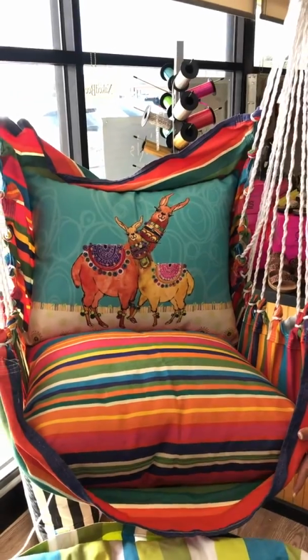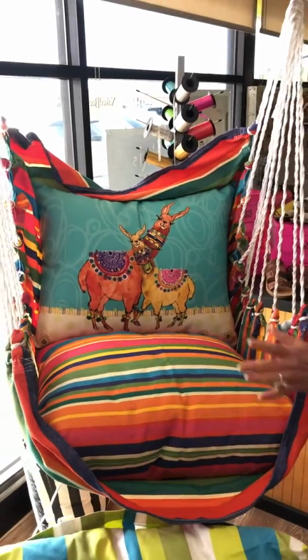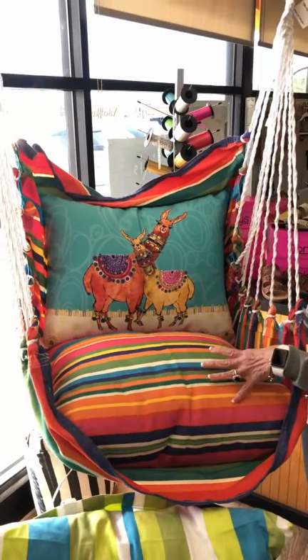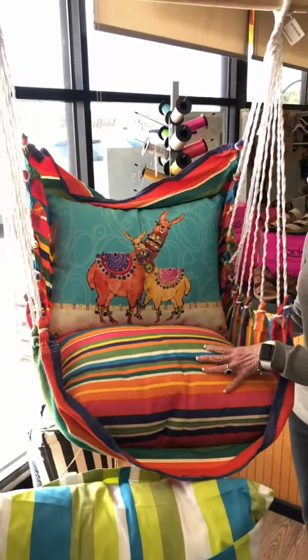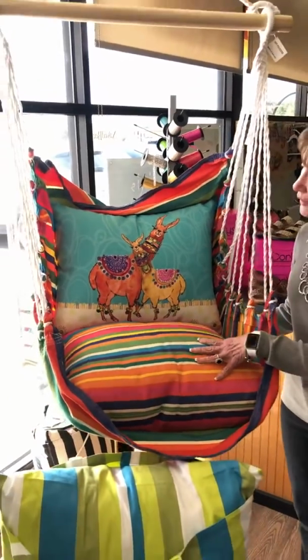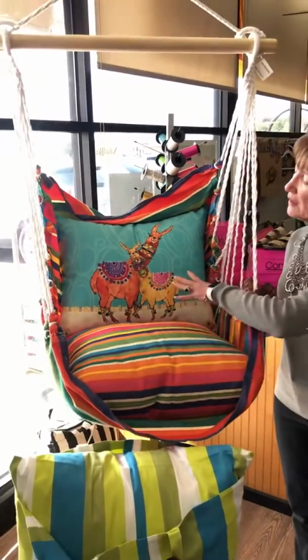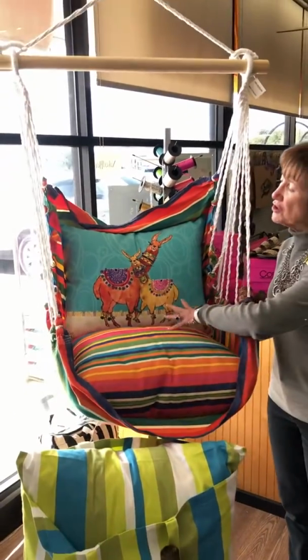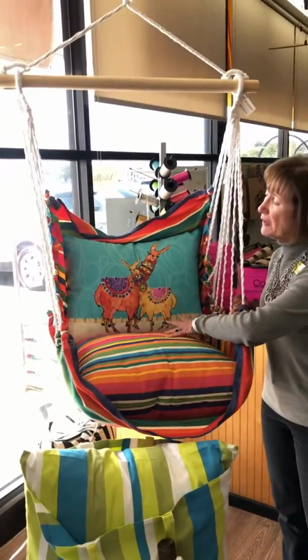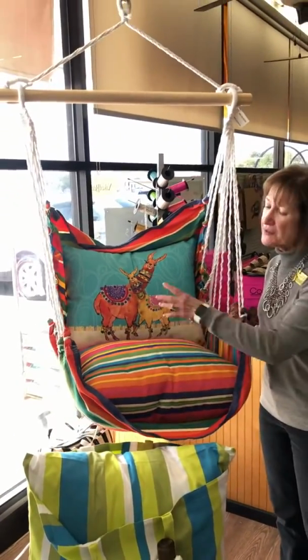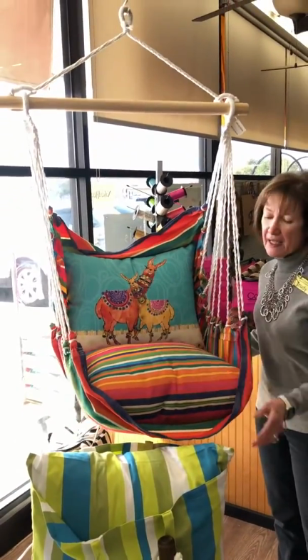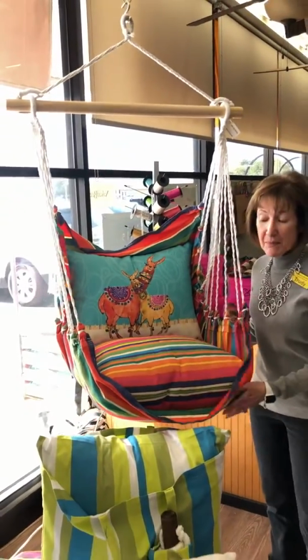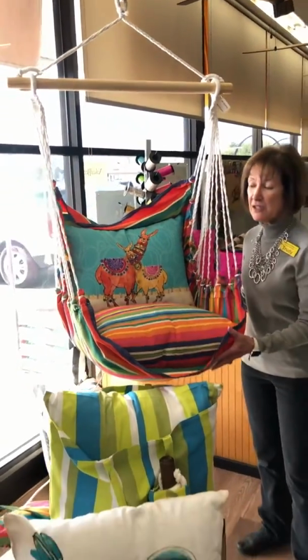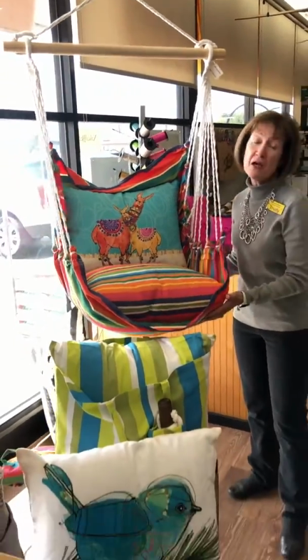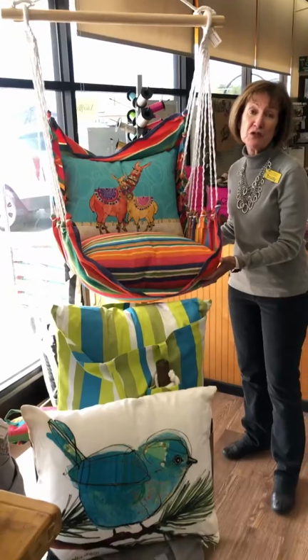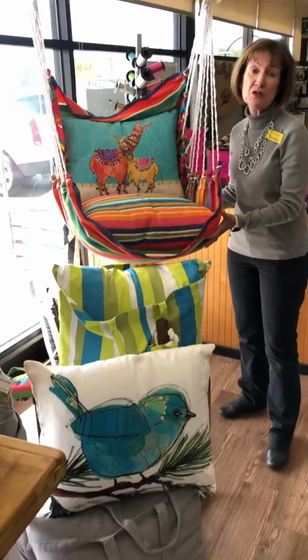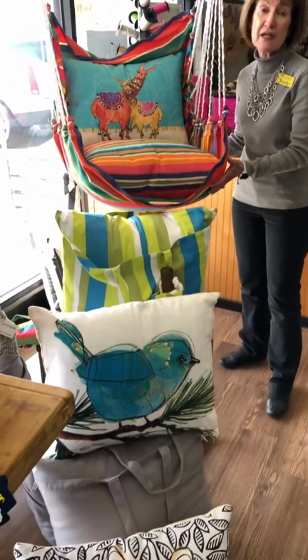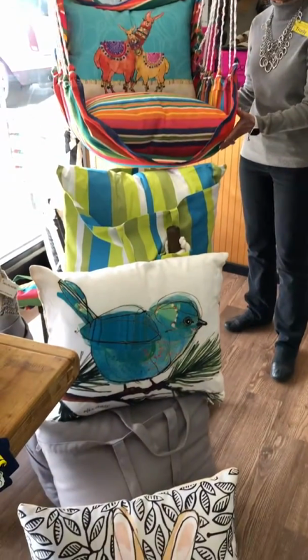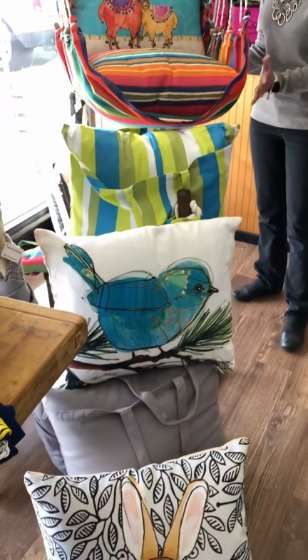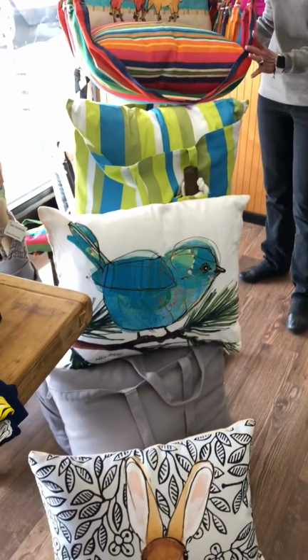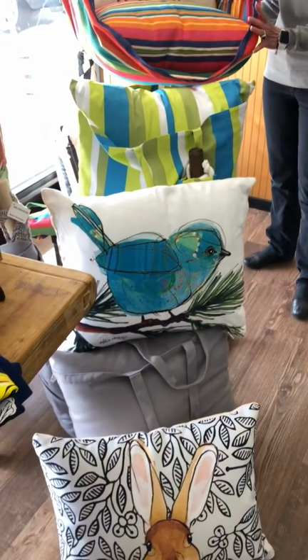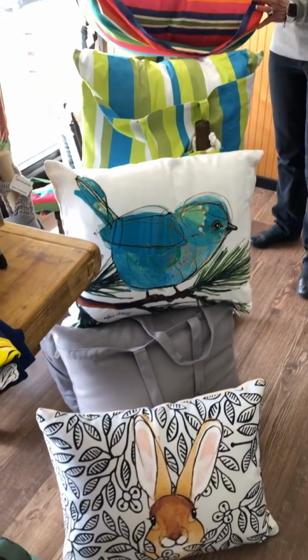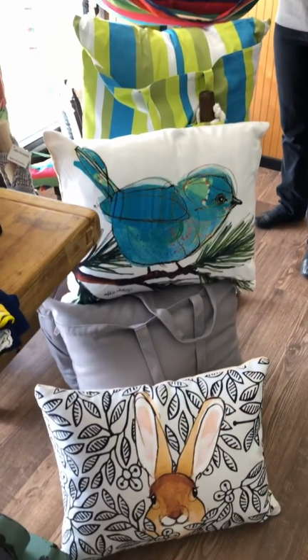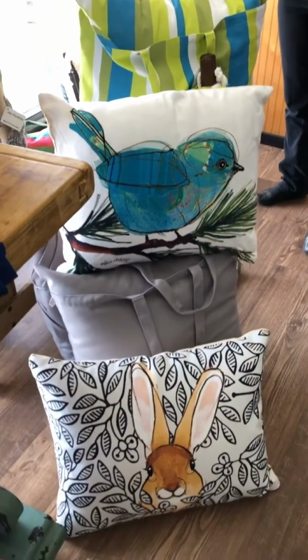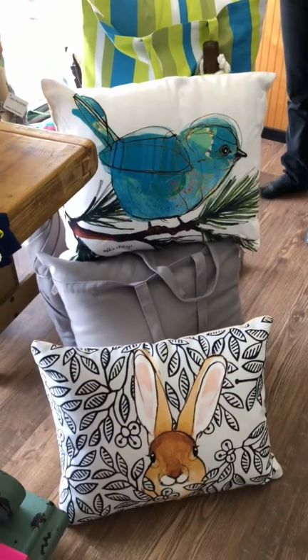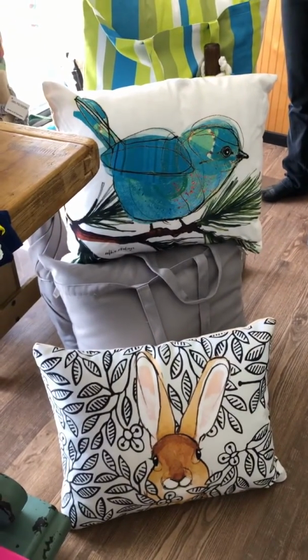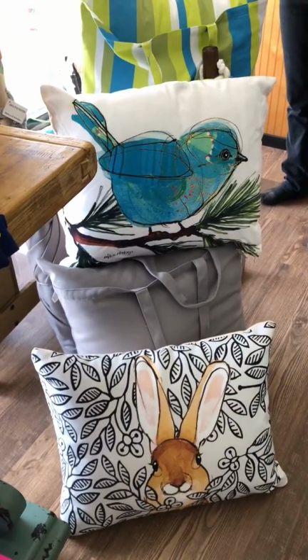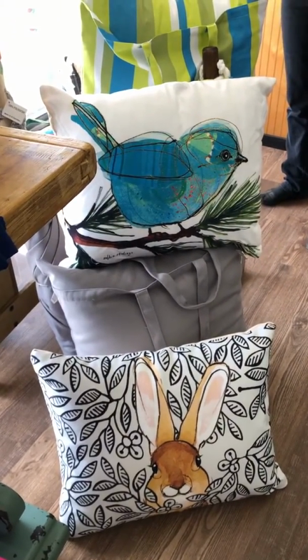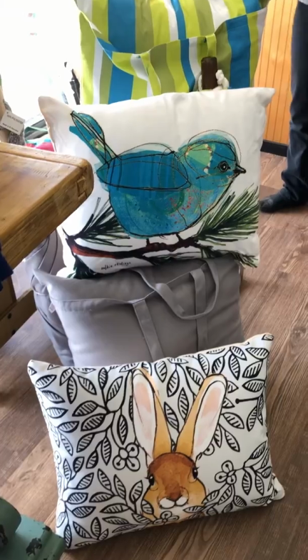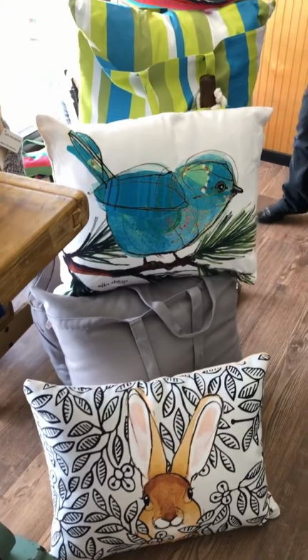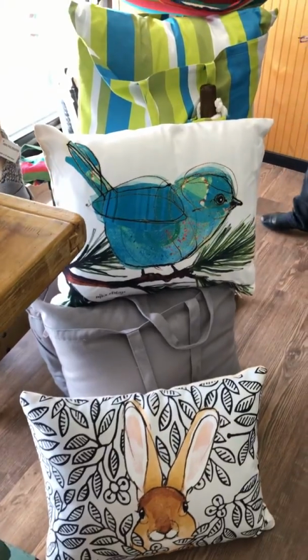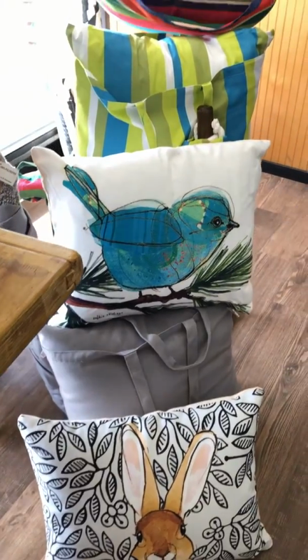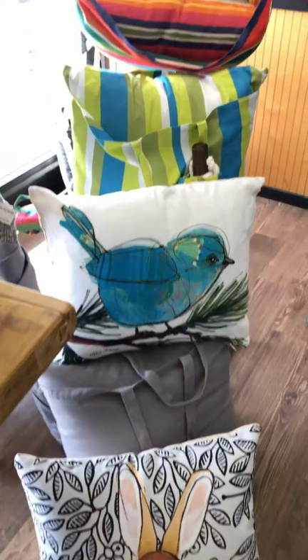It comes with the swing, the two pillows, and a matching tote that you can use and give. They're a great price and a great gift. I love the bunny on the bottom.